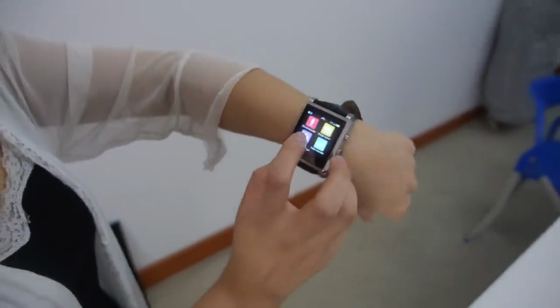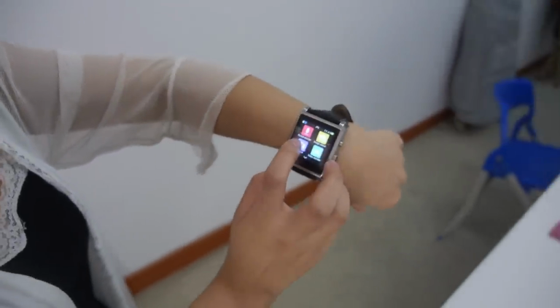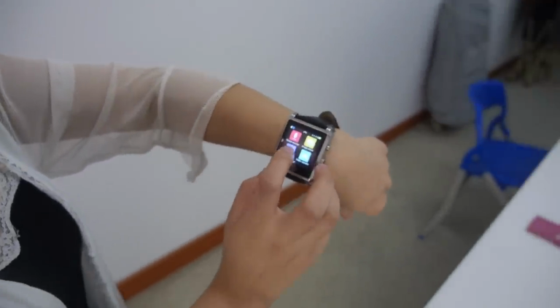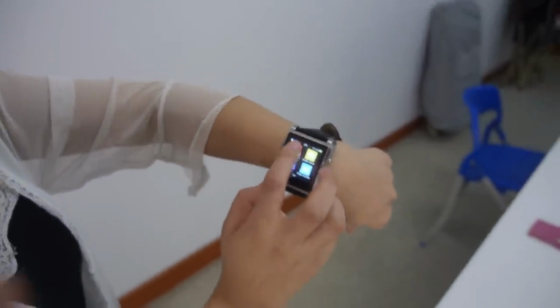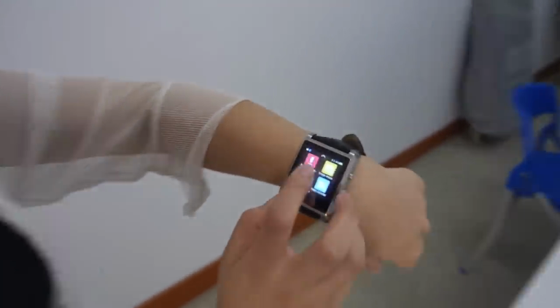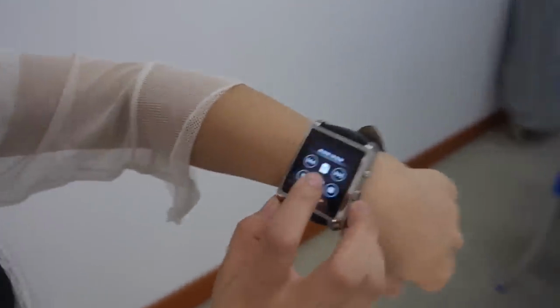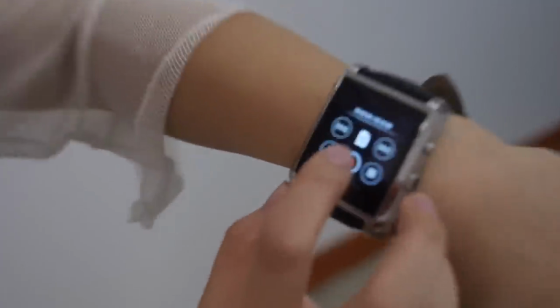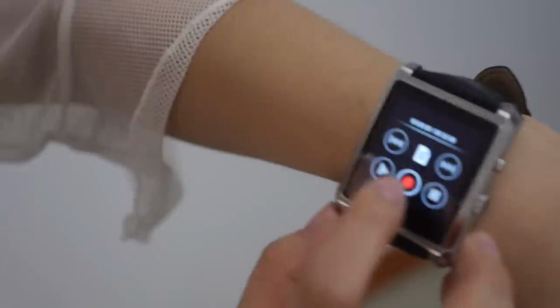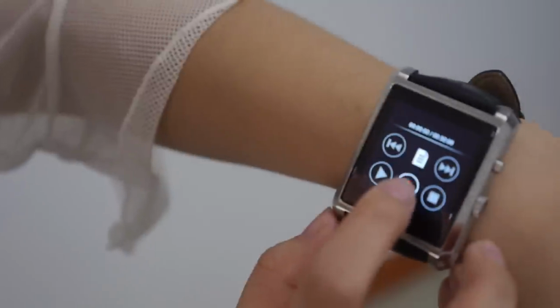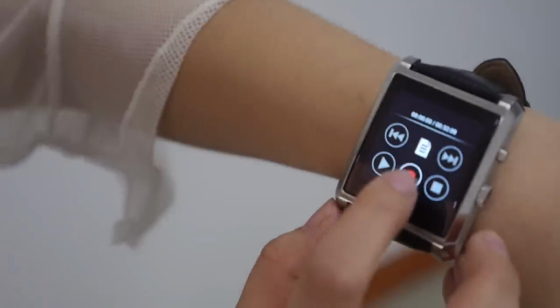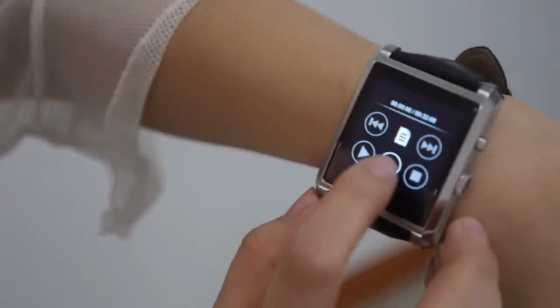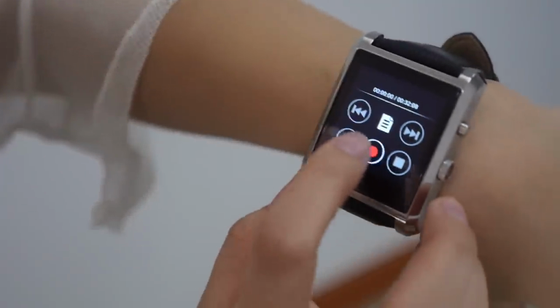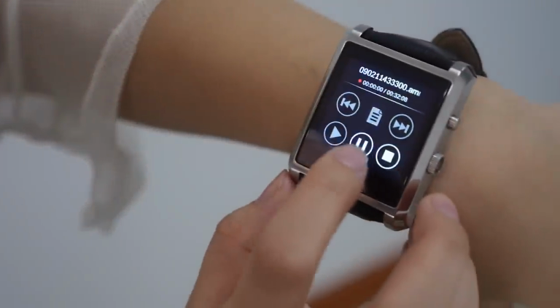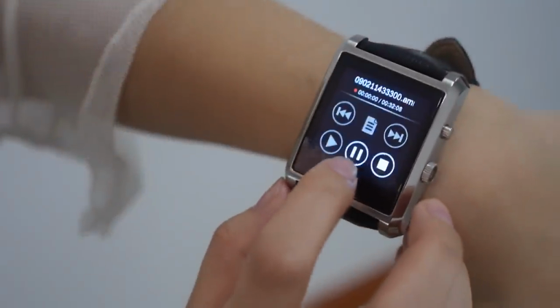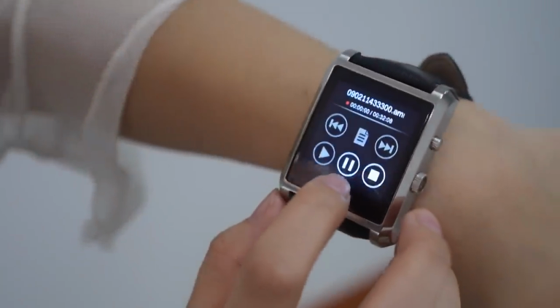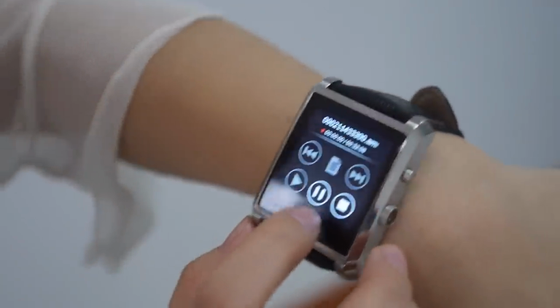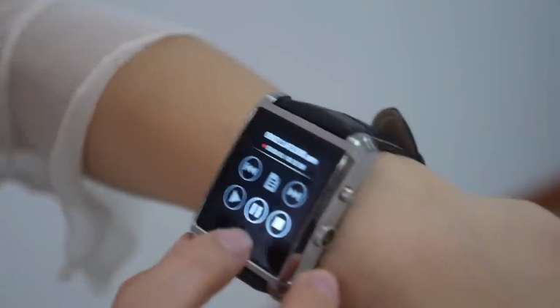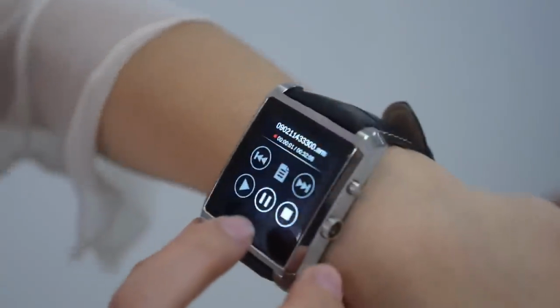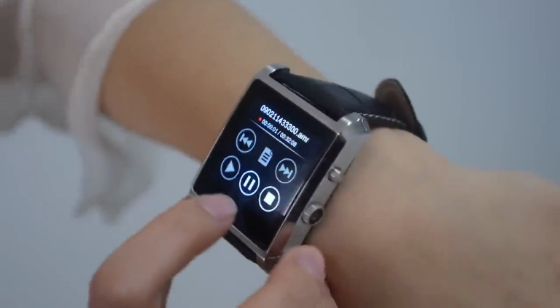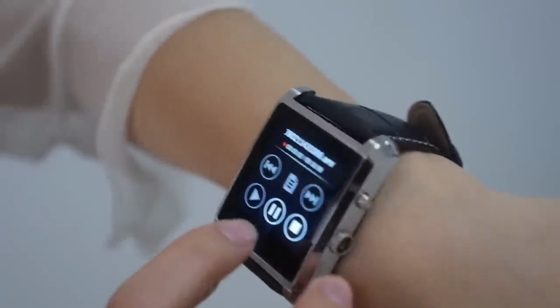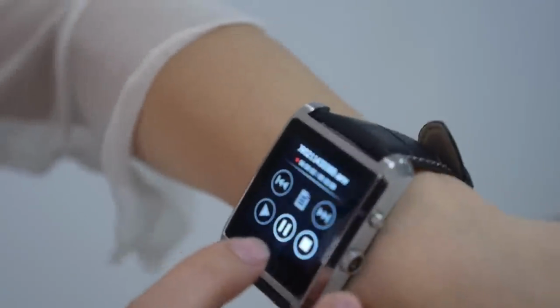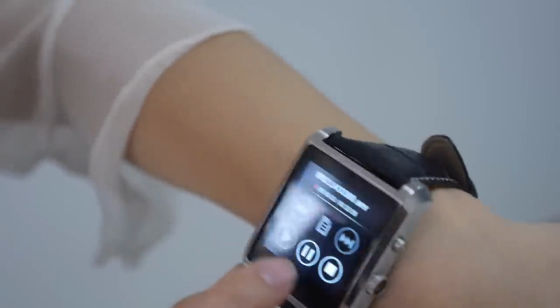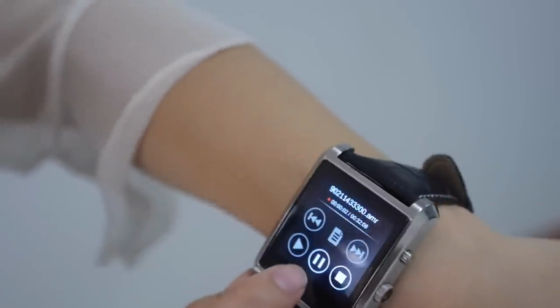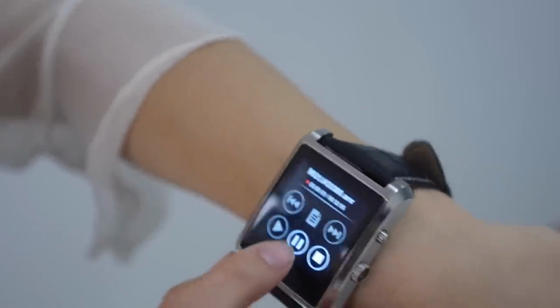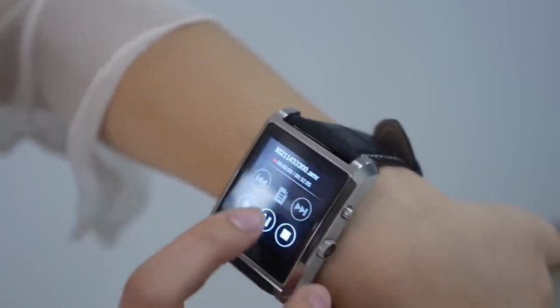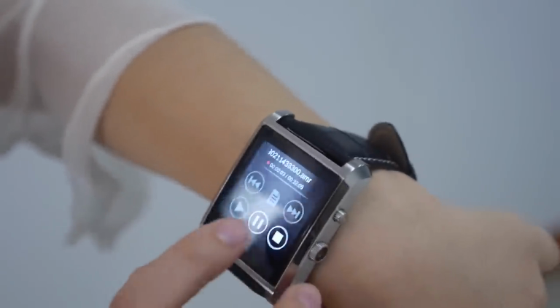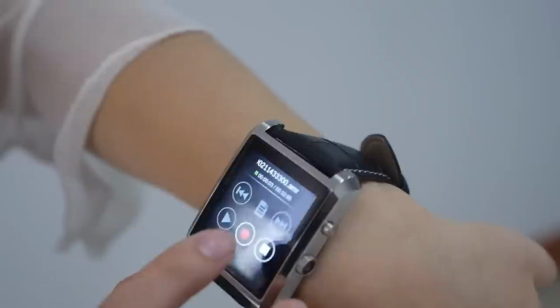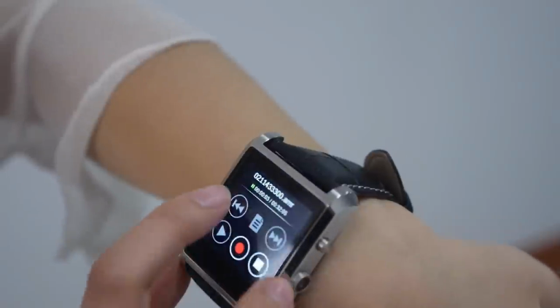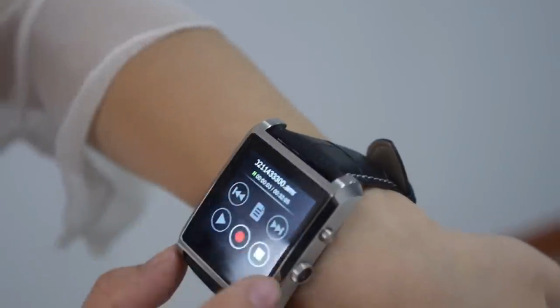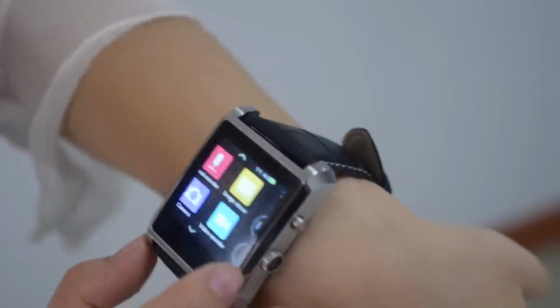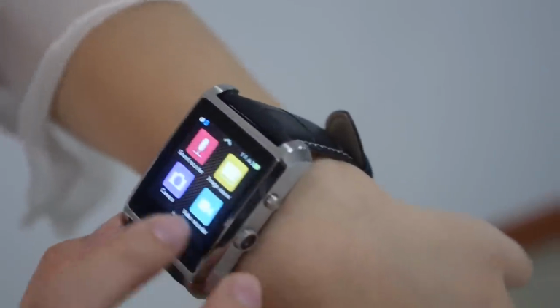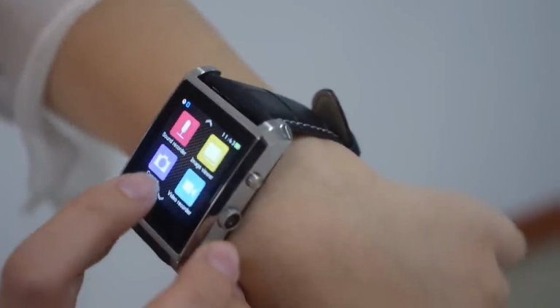It also has a voice record function — you can see something and record it. That's really useful. If you just have some idea, you can just record it on your watch.